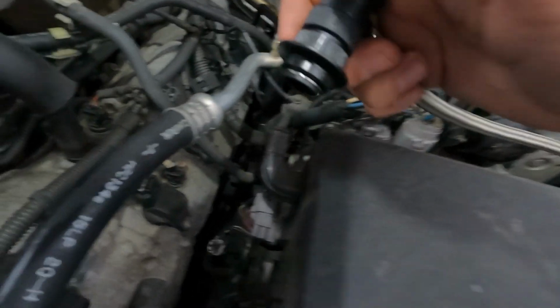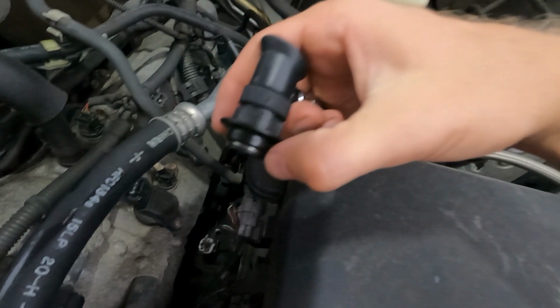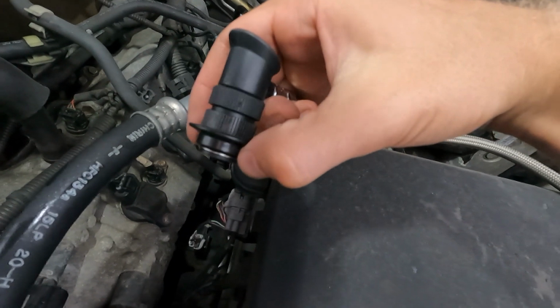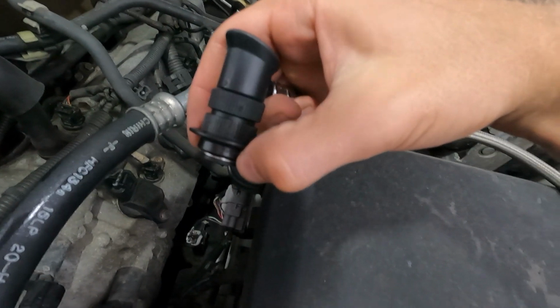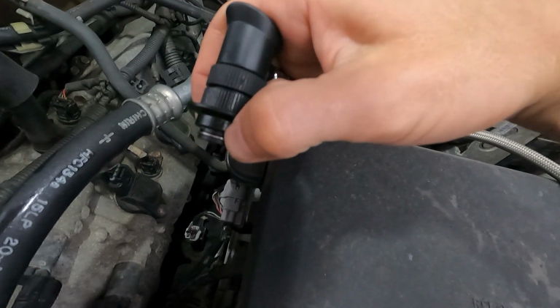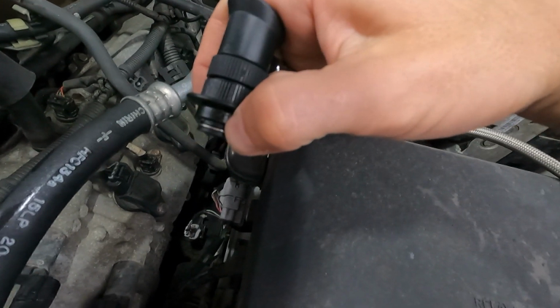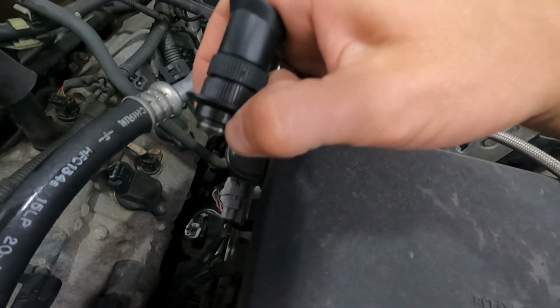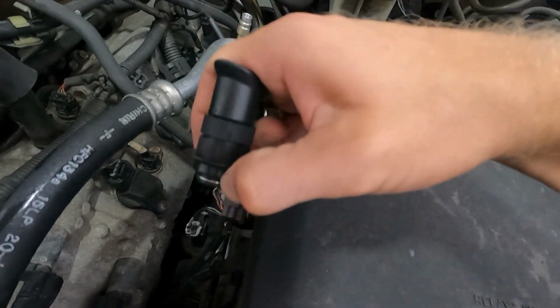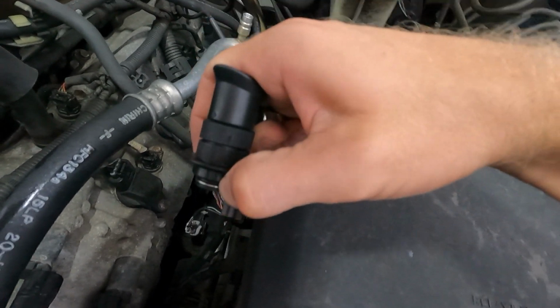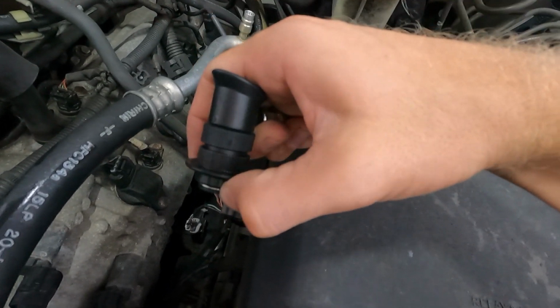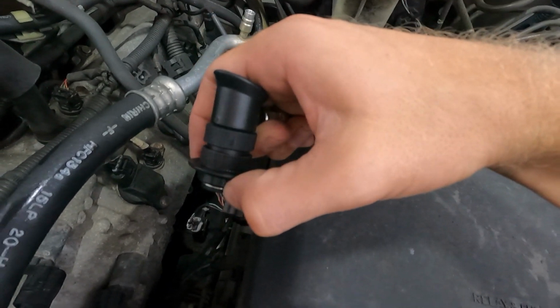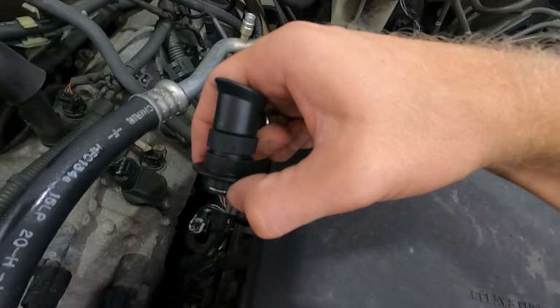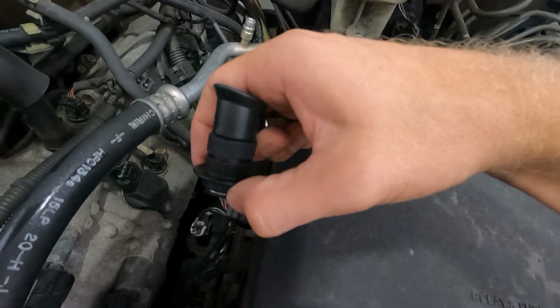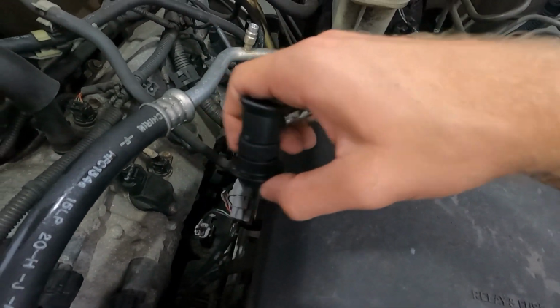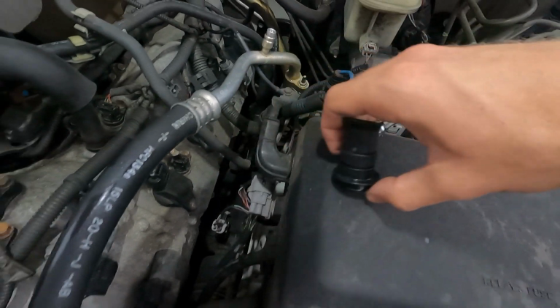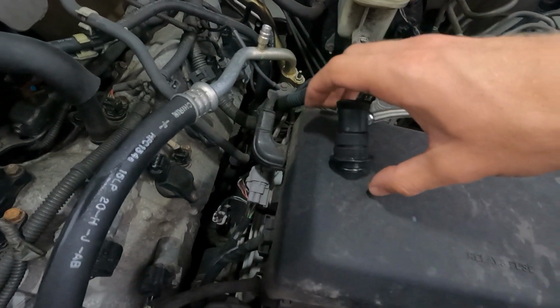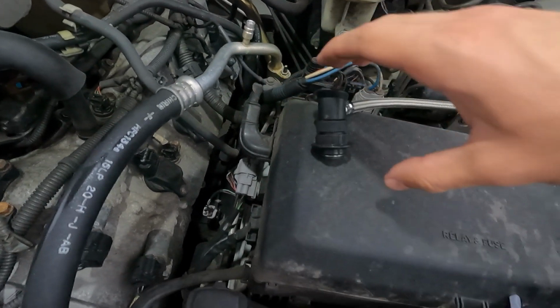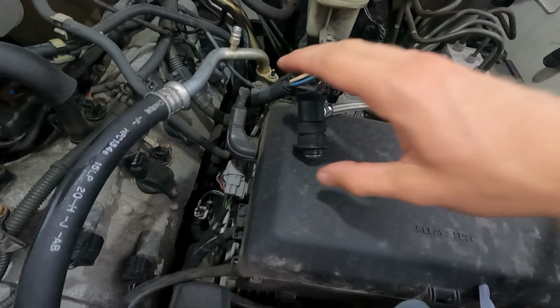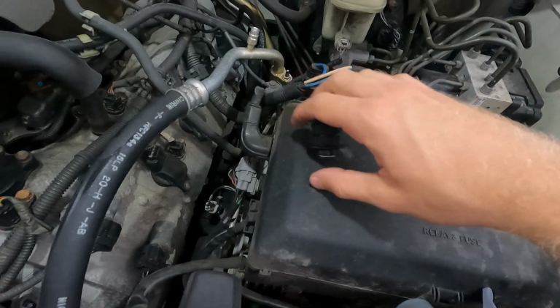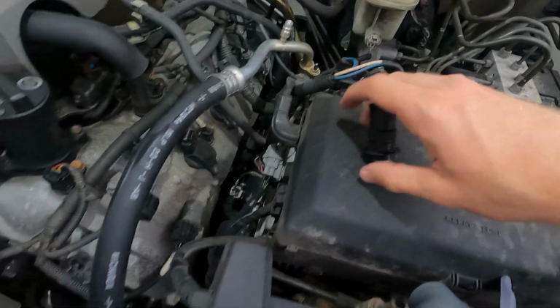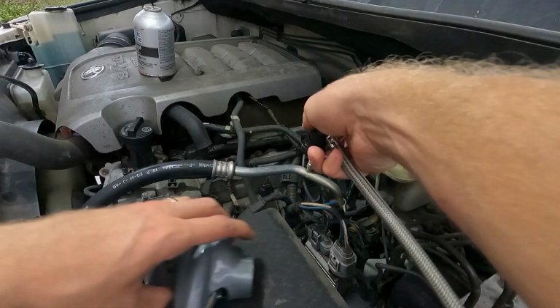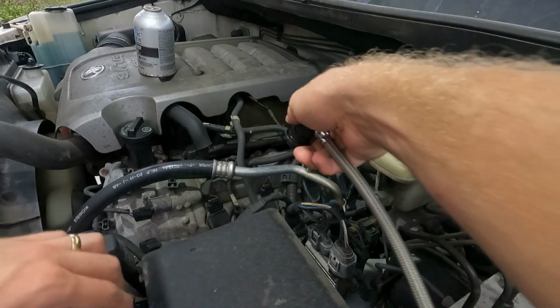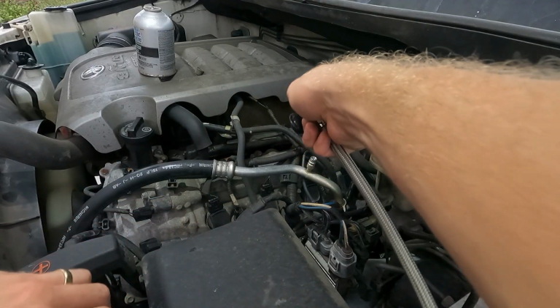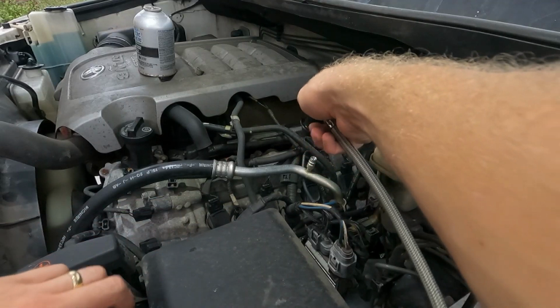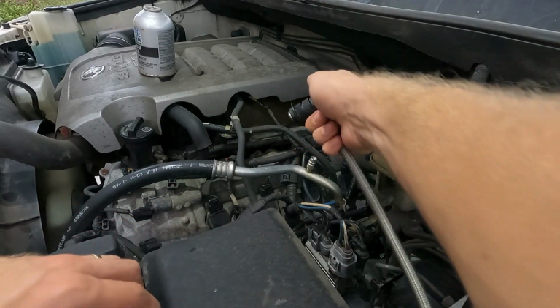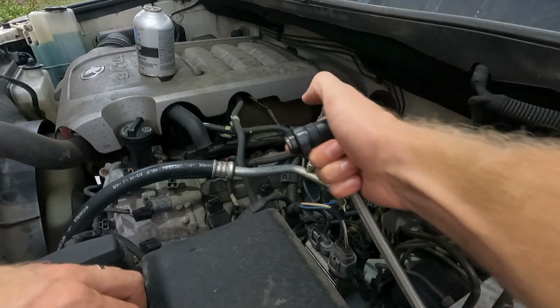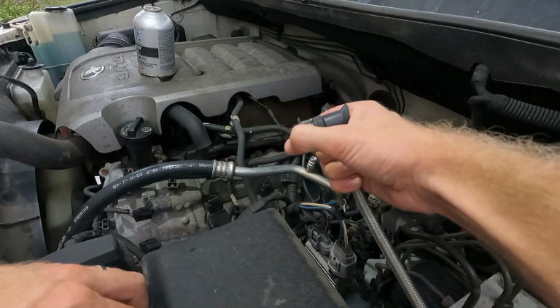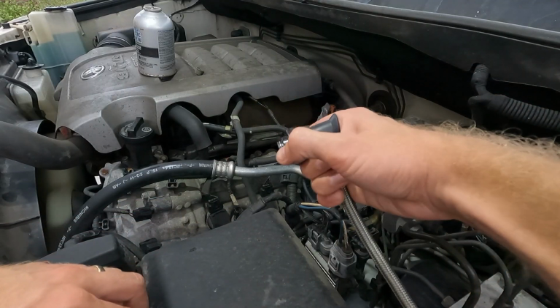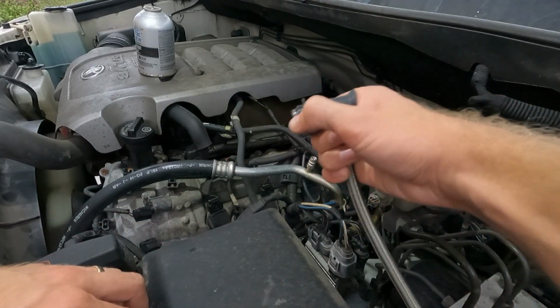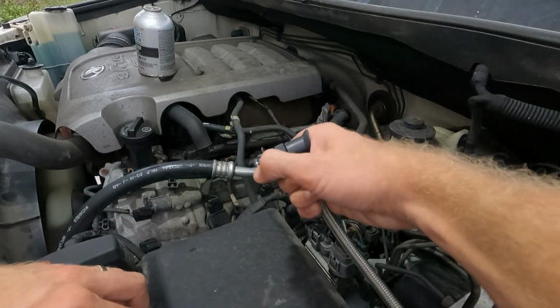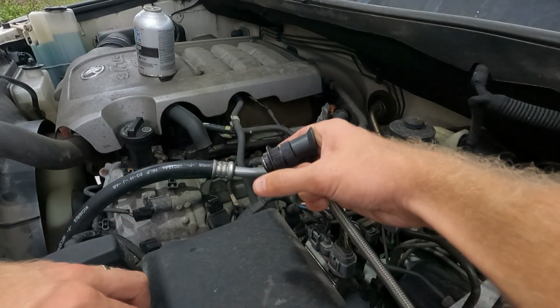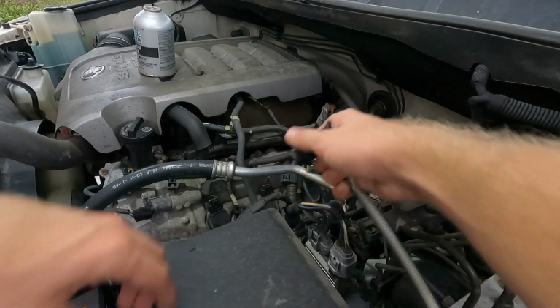All you've got to do is pull it in, click it down, and let go — and that'll be connected. You want to do it while the car is running, so pull in, click down, let go.